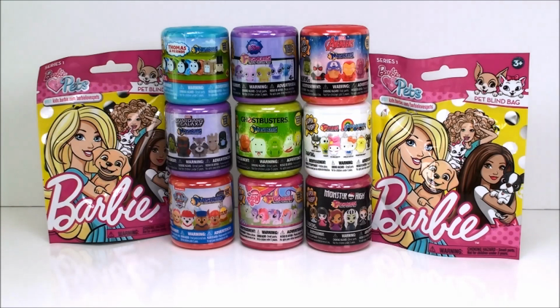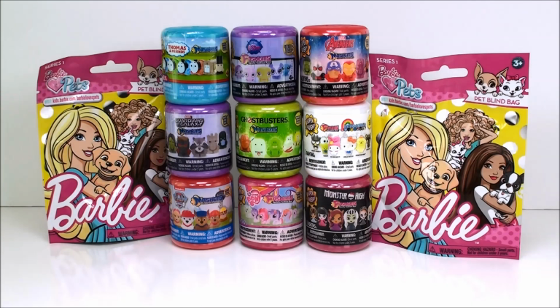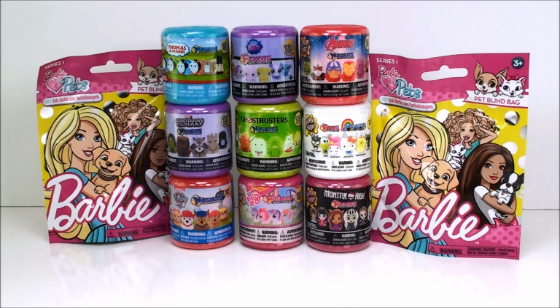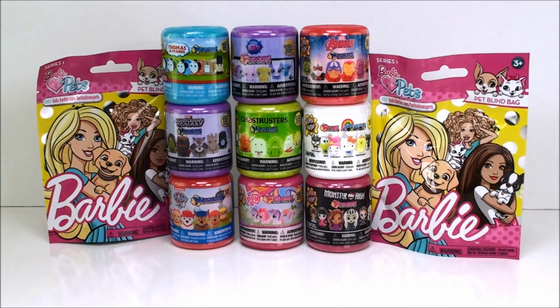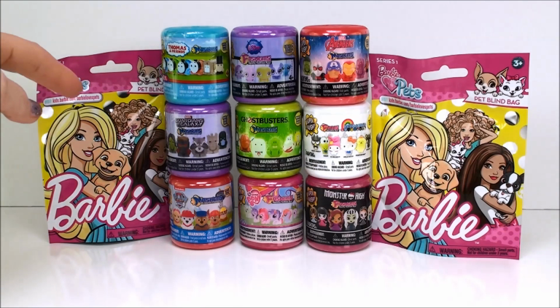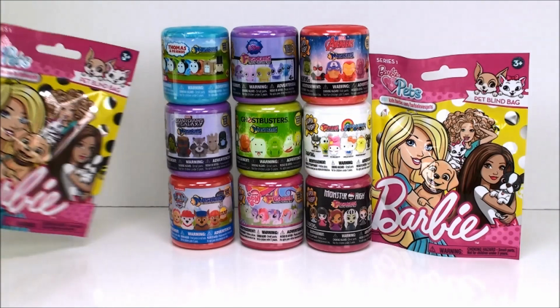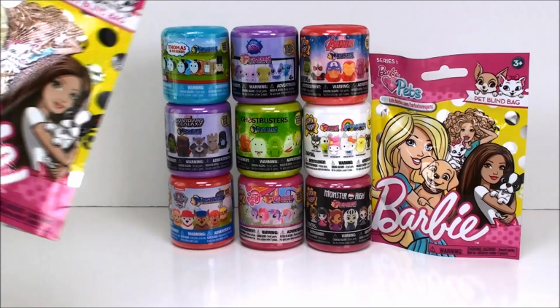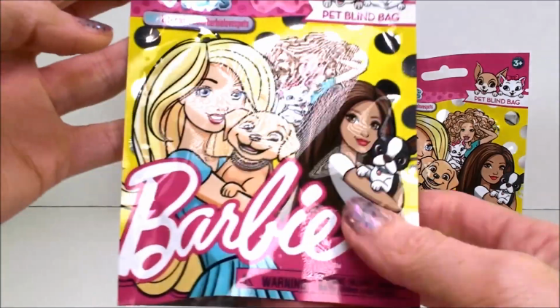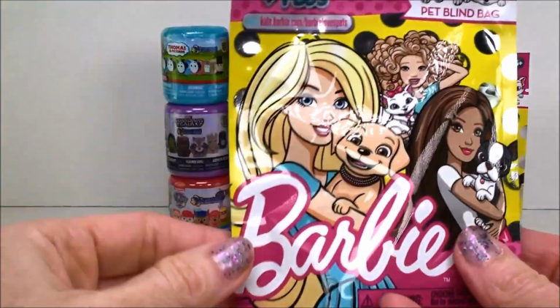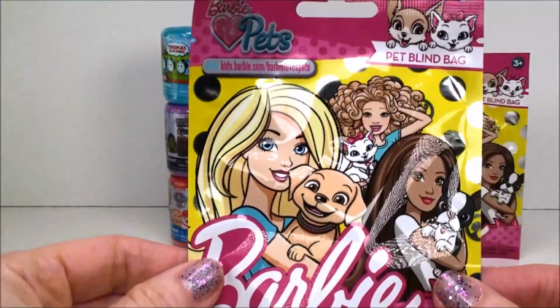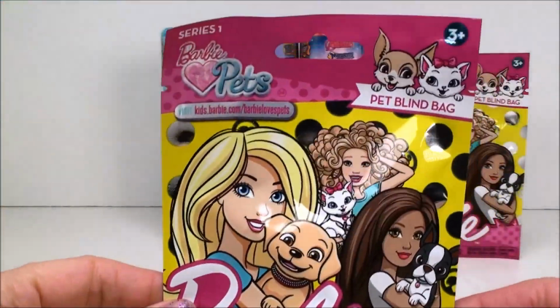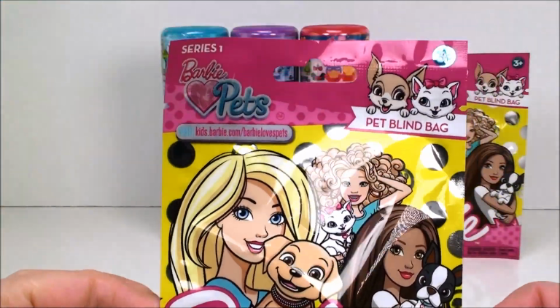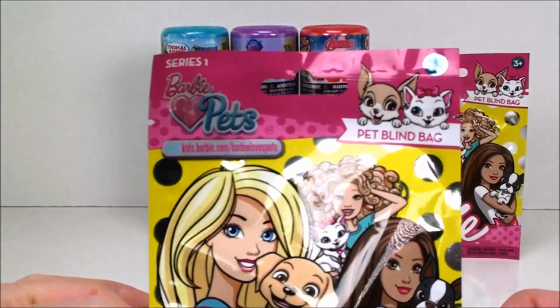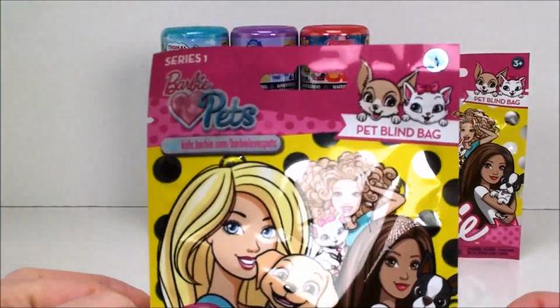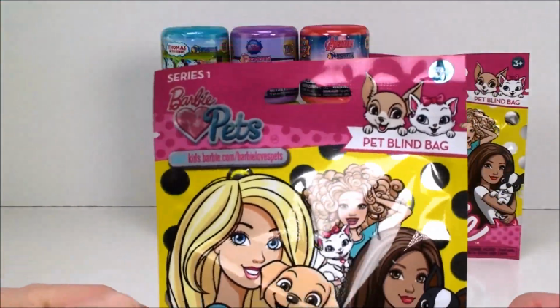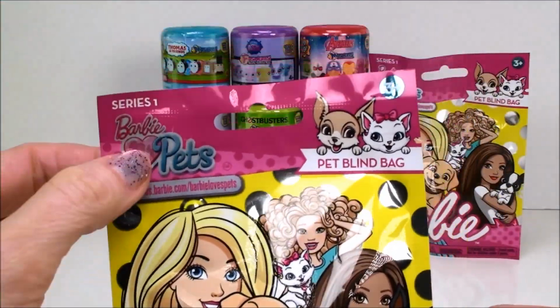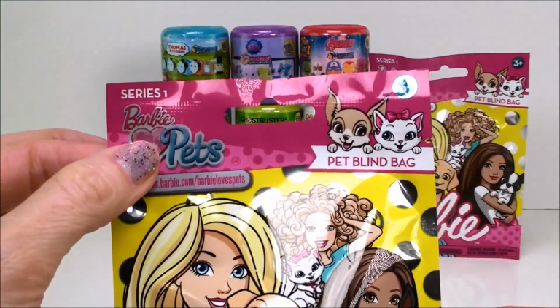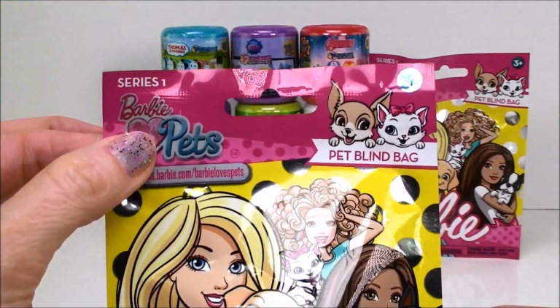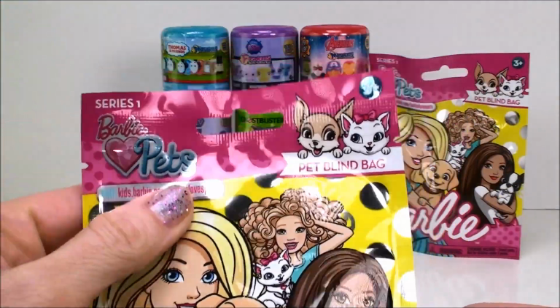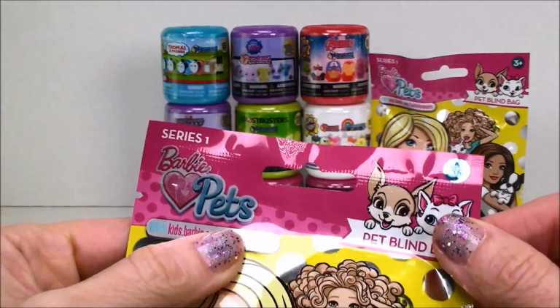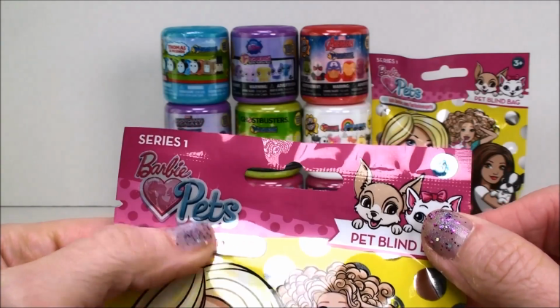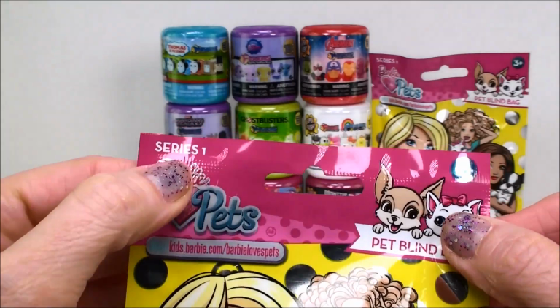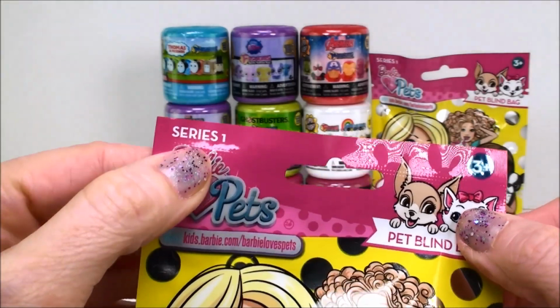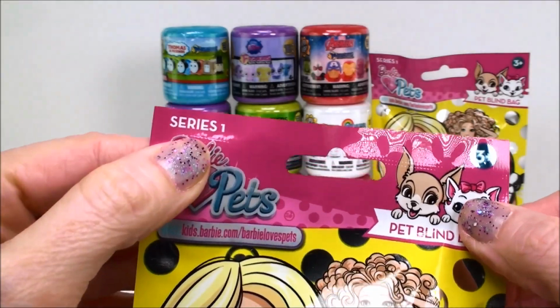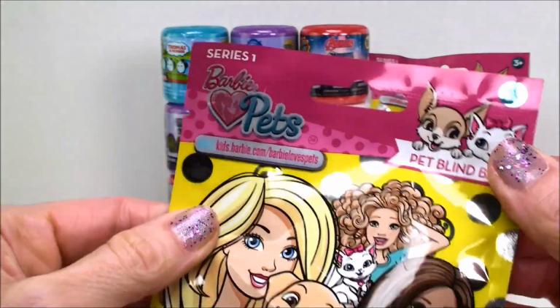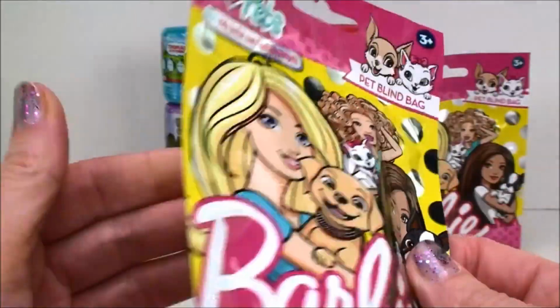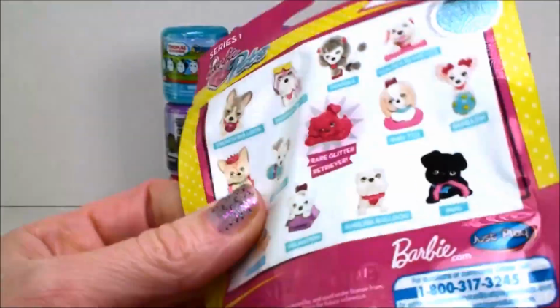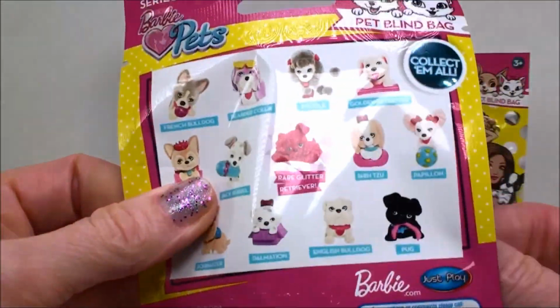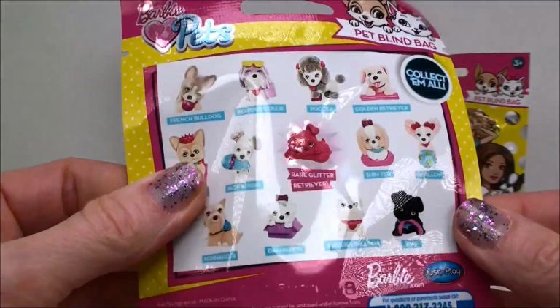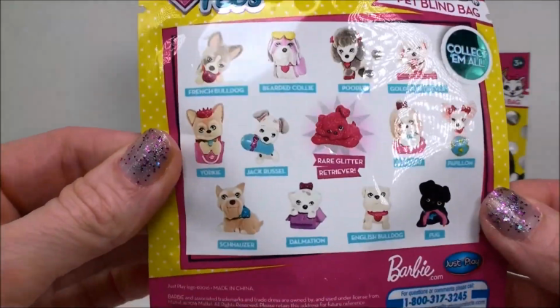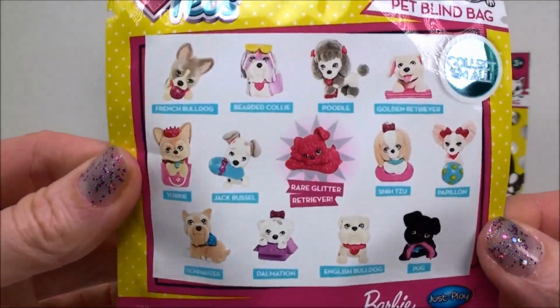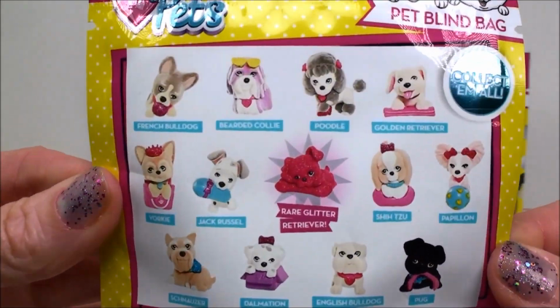I think I'm going to start with the Barbie blind bags. These are super cute. These are actually Barbie's Pets blind bags. They are a brand new series. They're series one and here they are on the back.